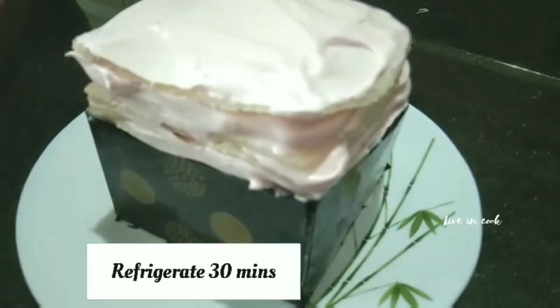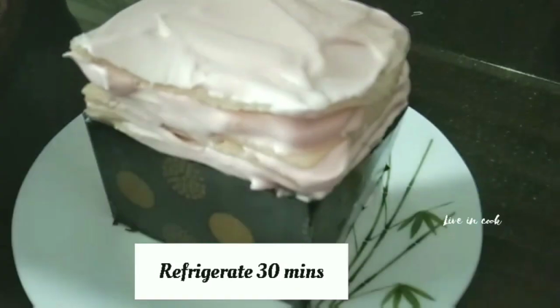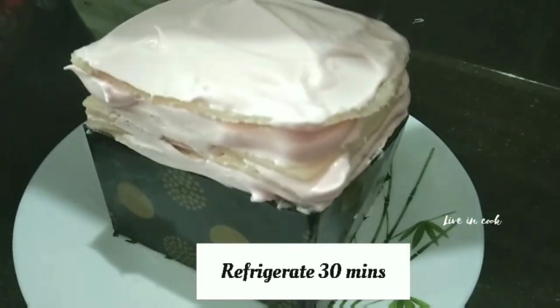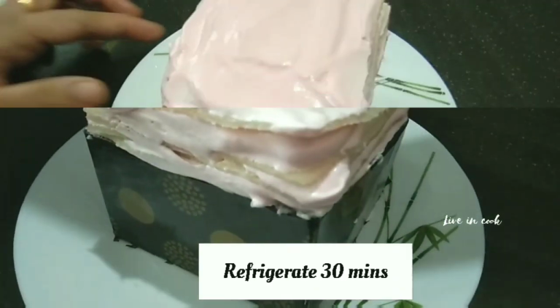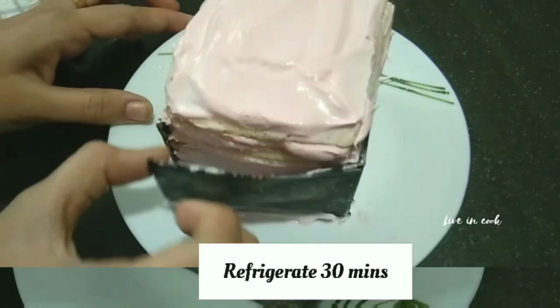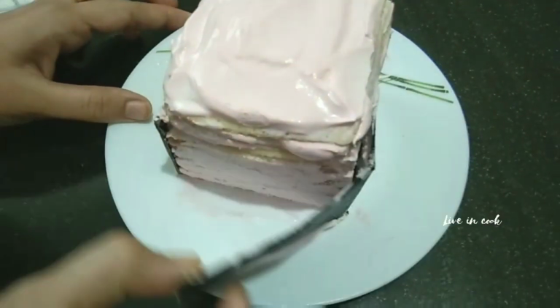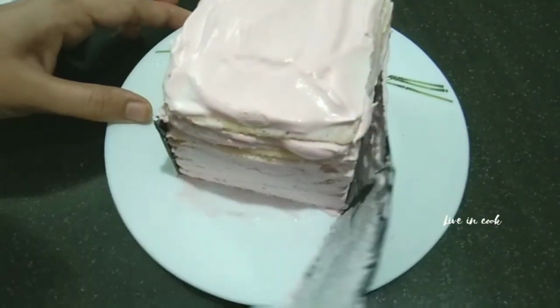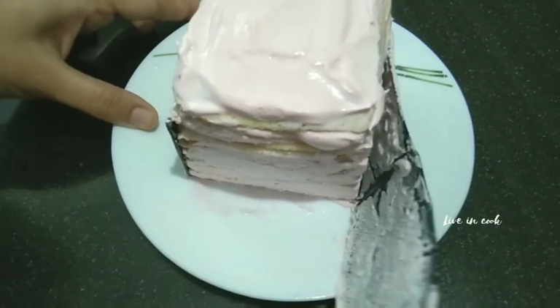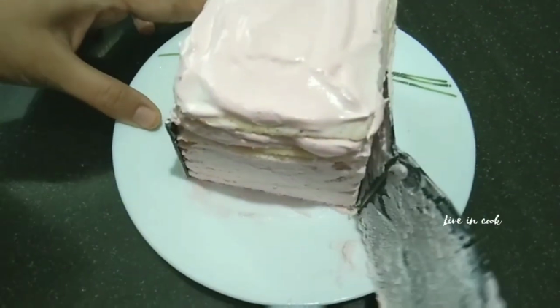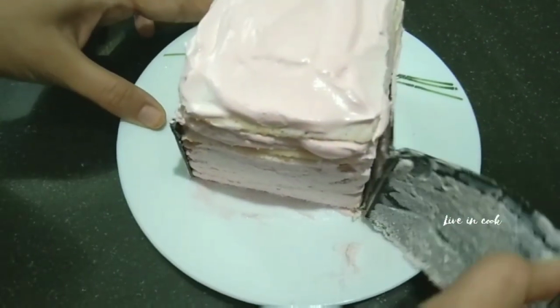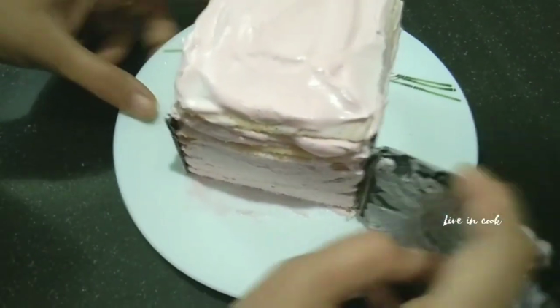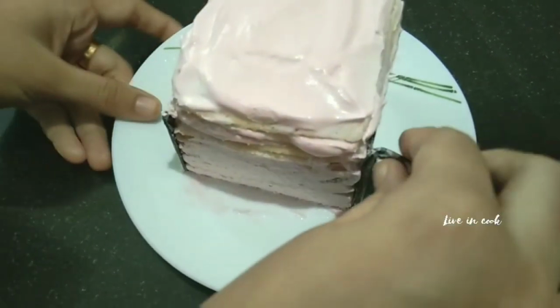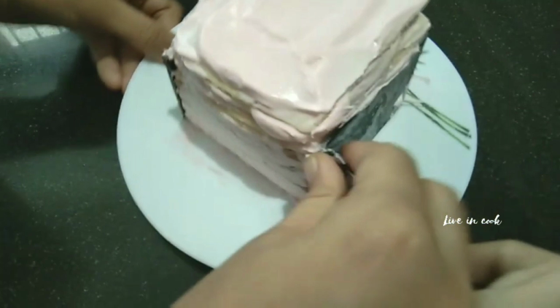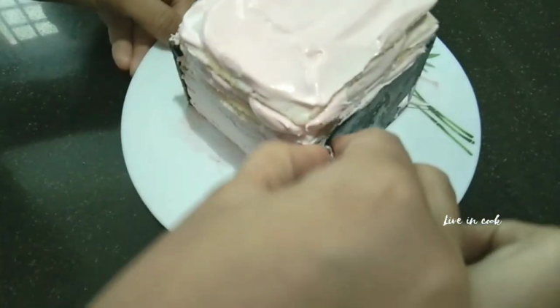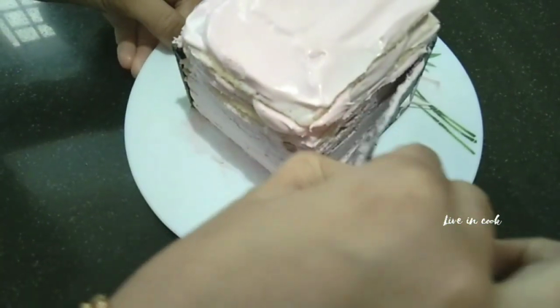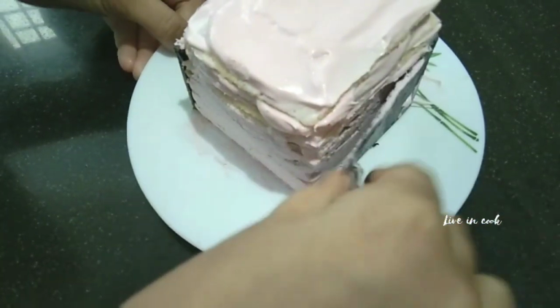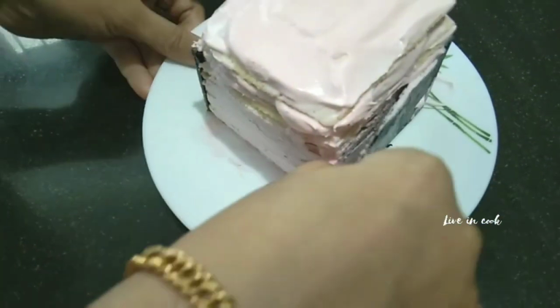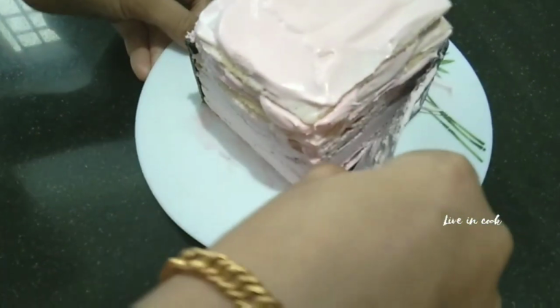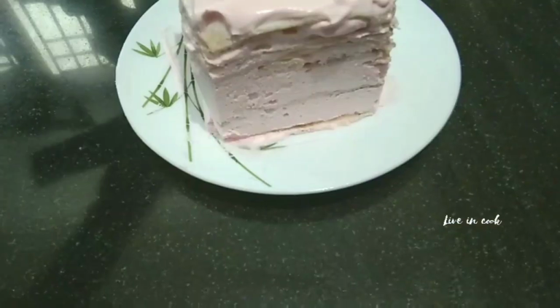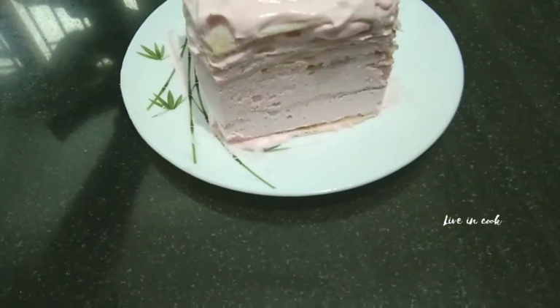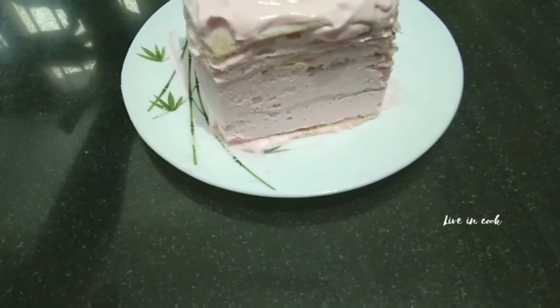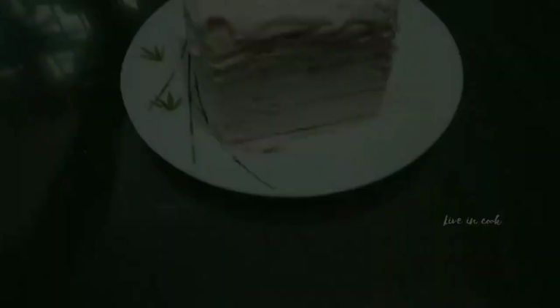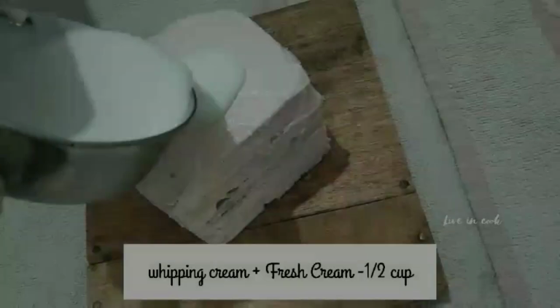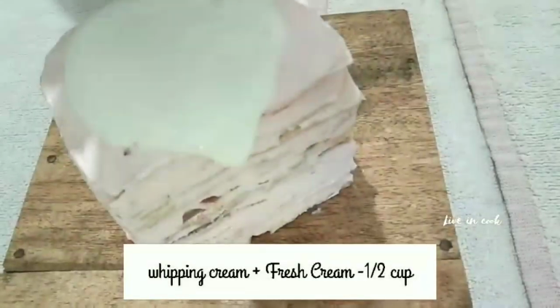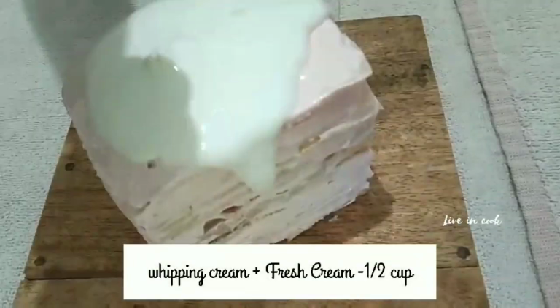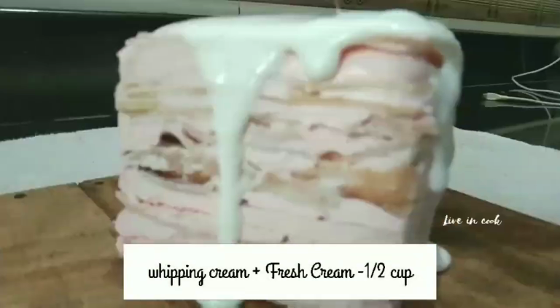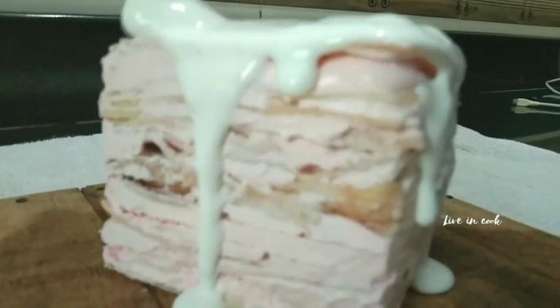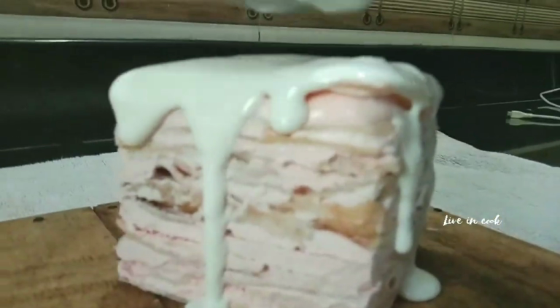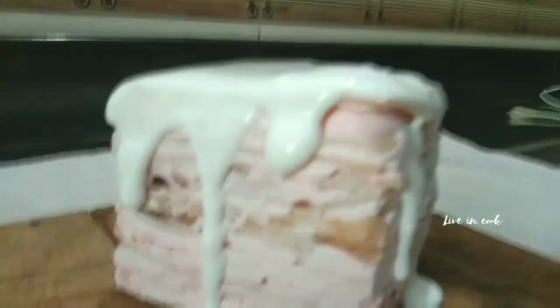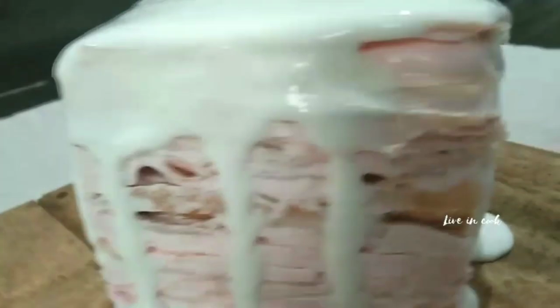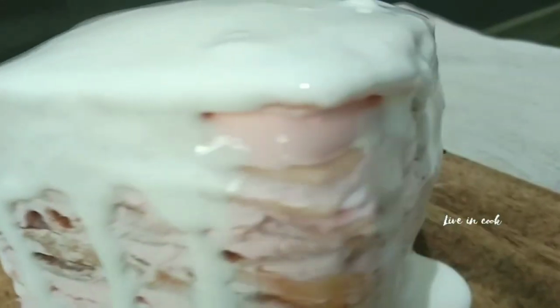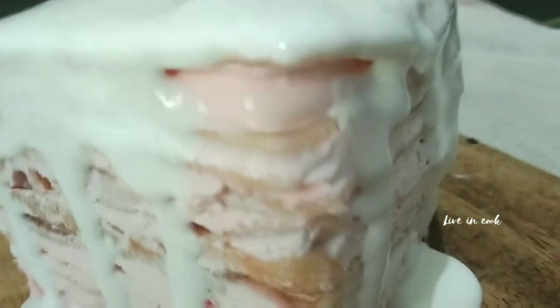Let's refrigerate it for 30 minutes. I am using the whole plate of whipped cream with fresh cream, melt and spread.